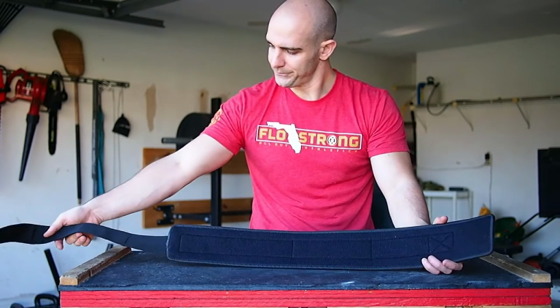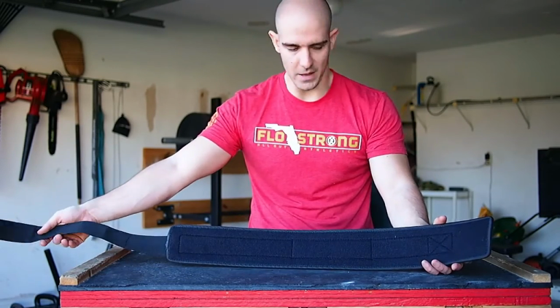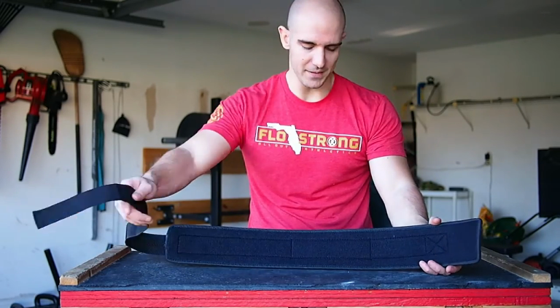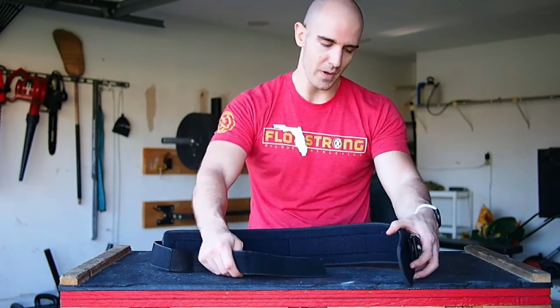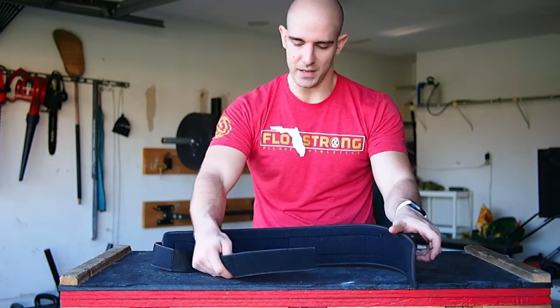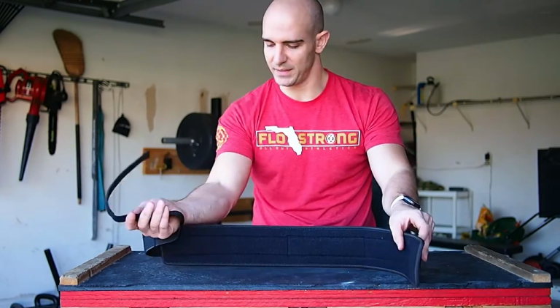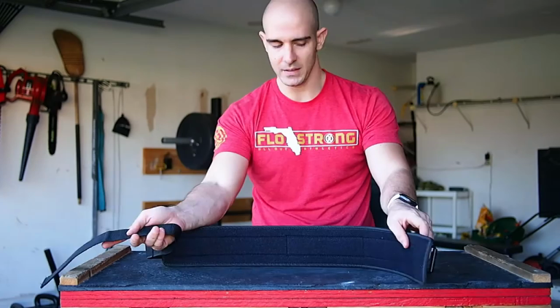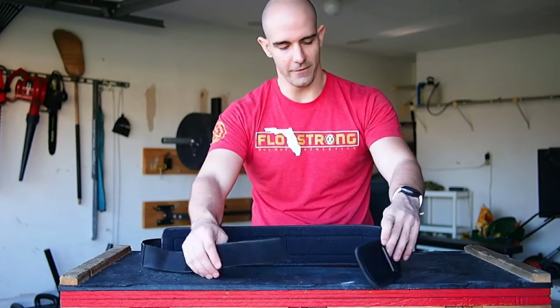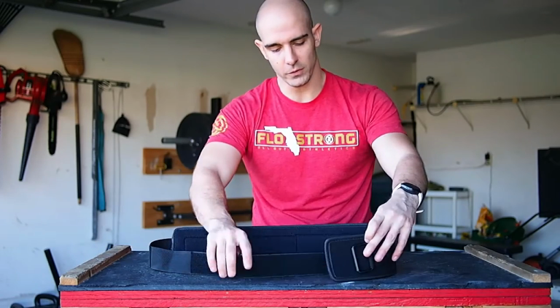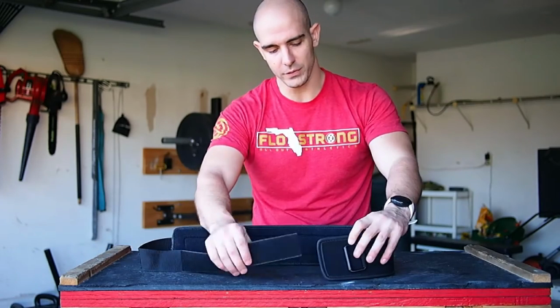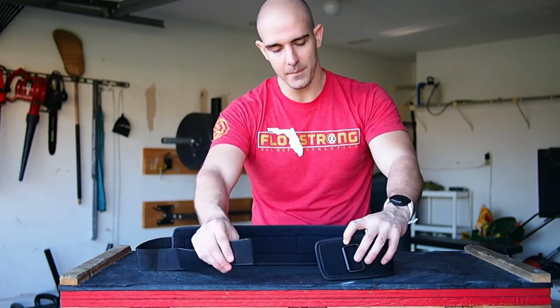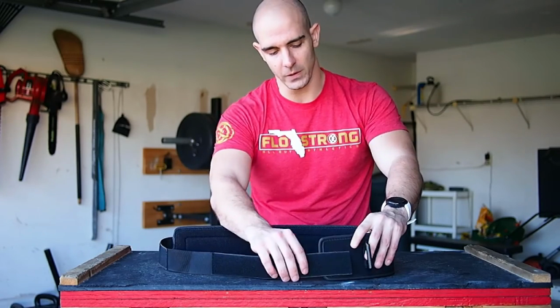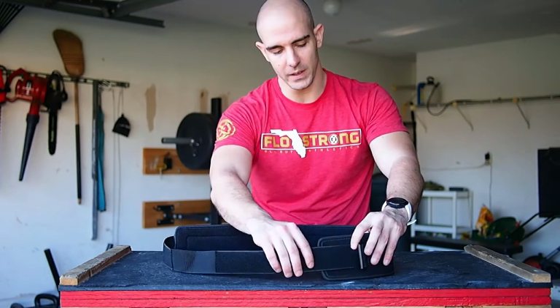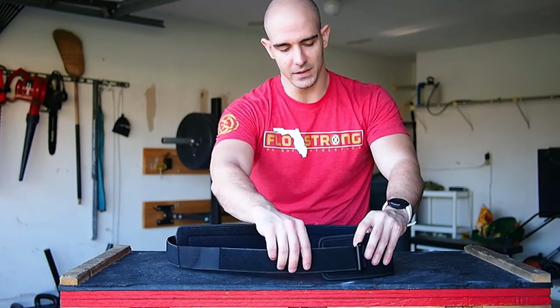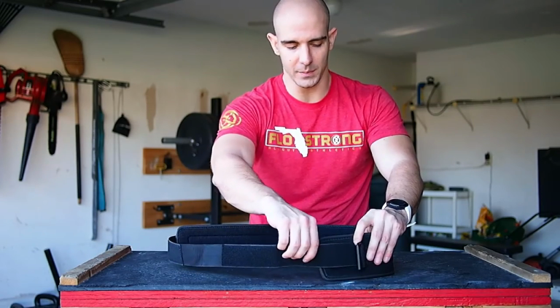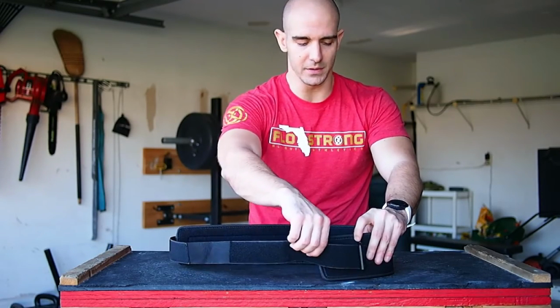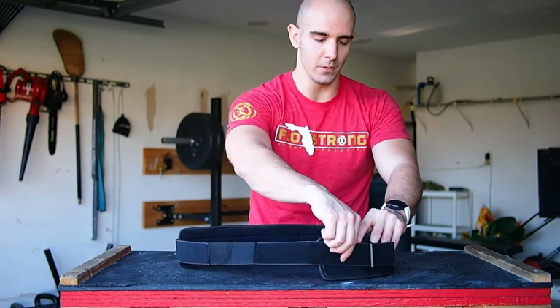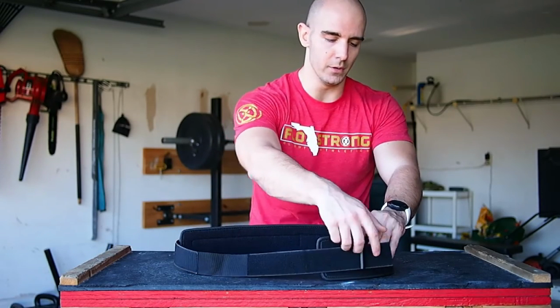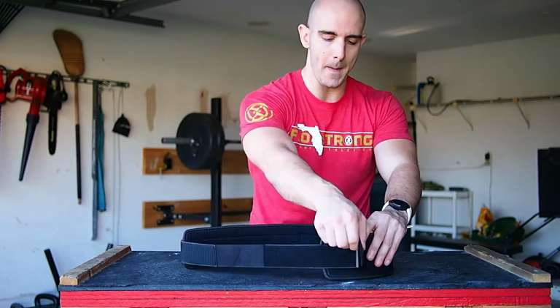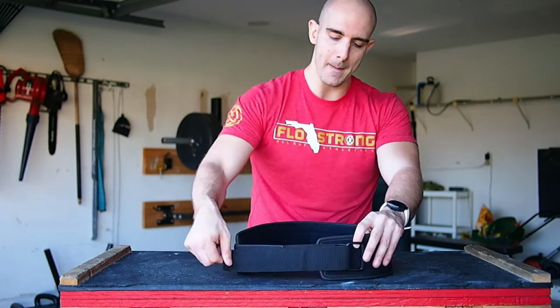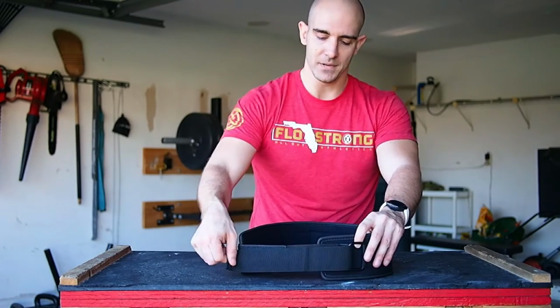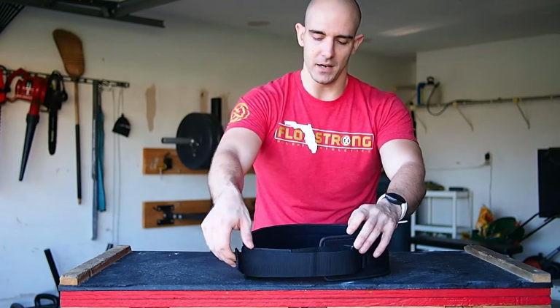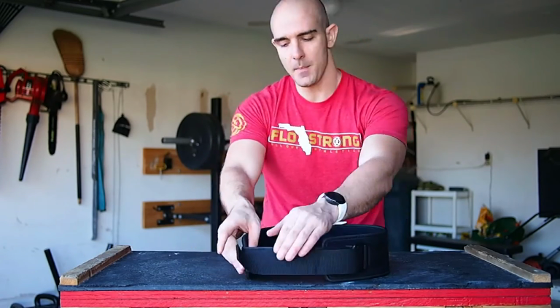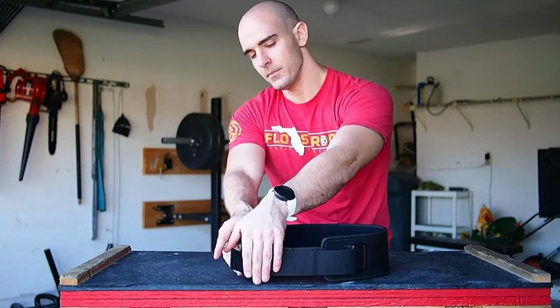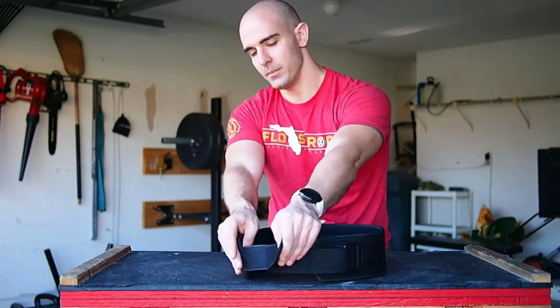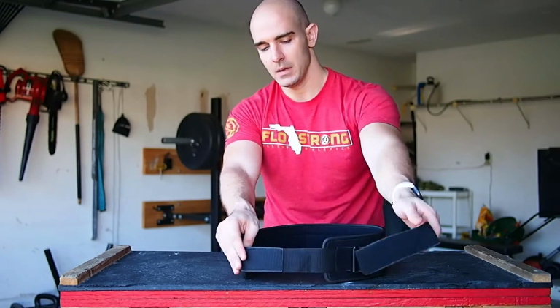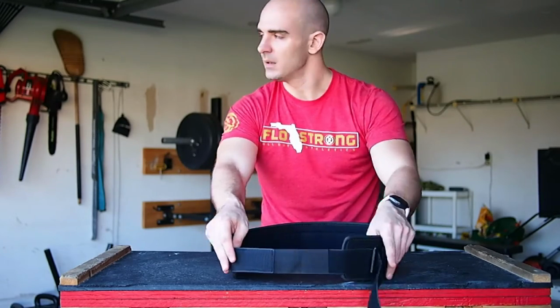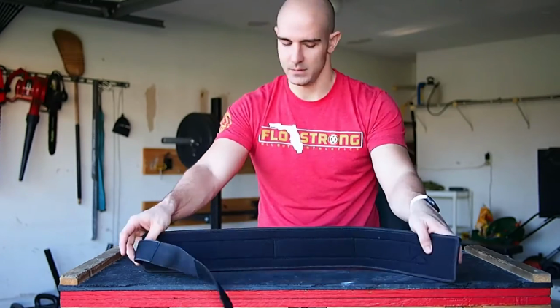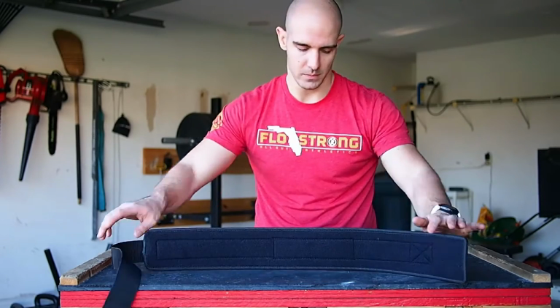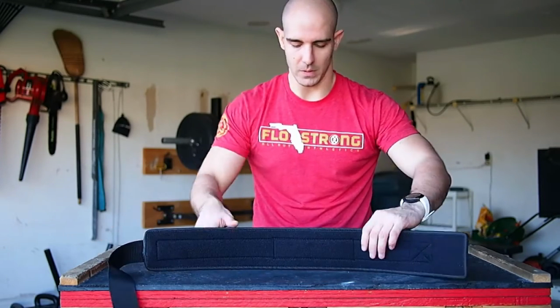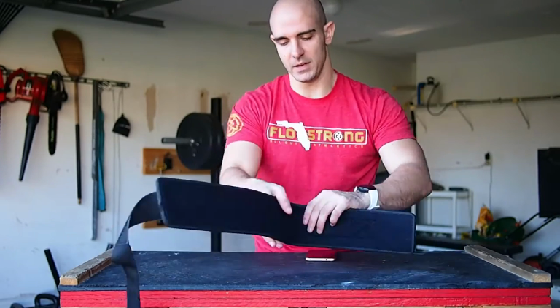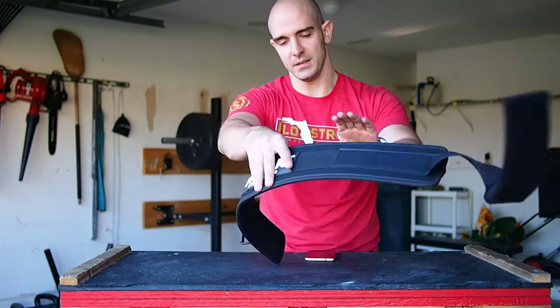Another nice thing about it is this Velcro strap for quick and easy adjustments. You just throw it through the loop, tighten it up, and whatever you need is done.